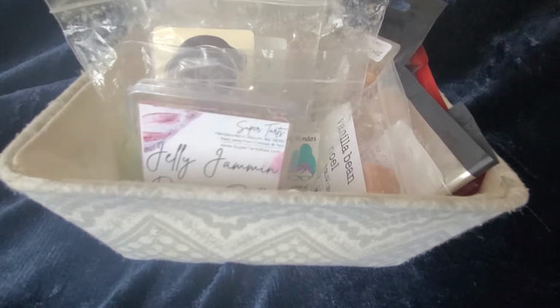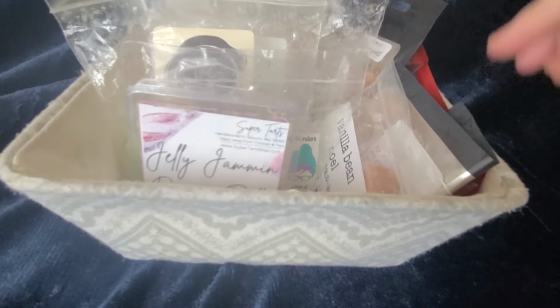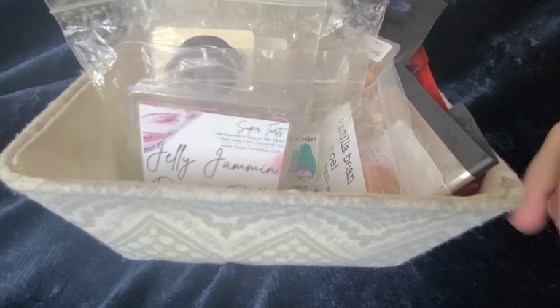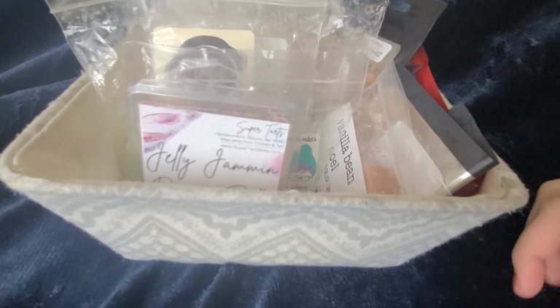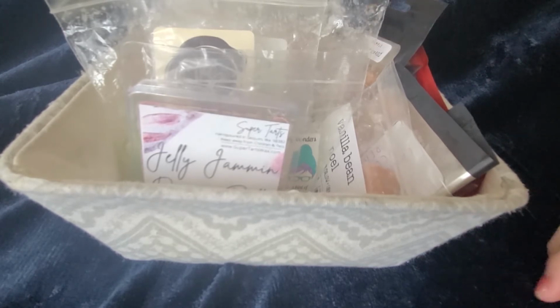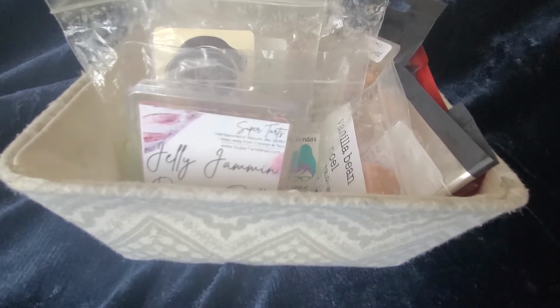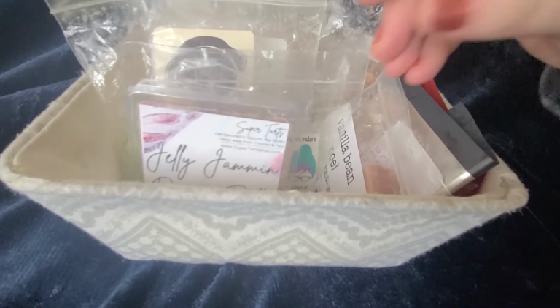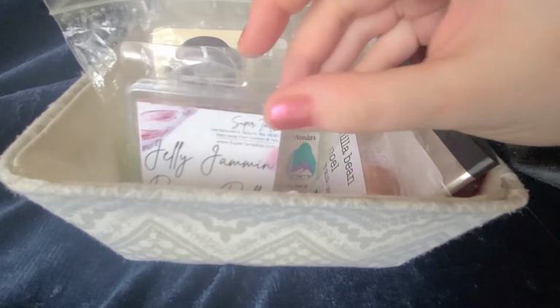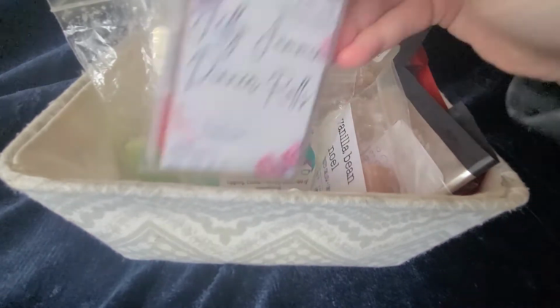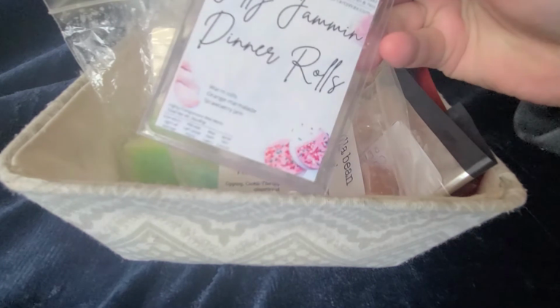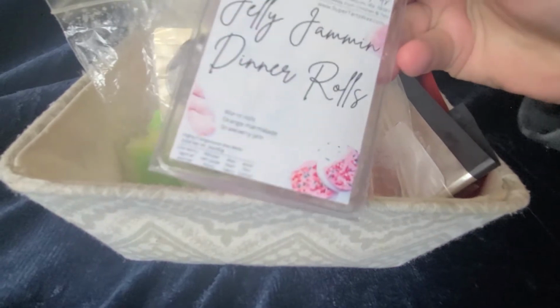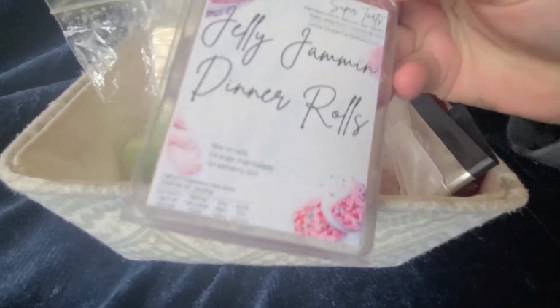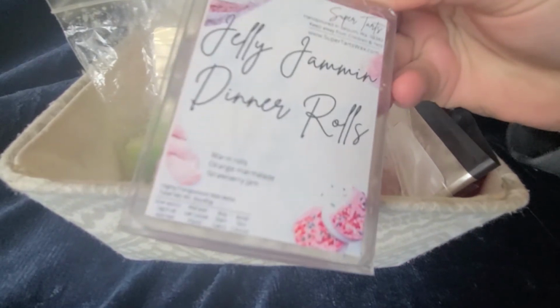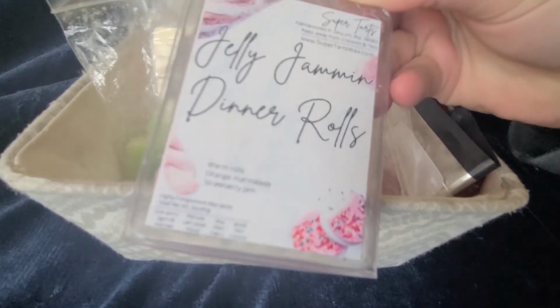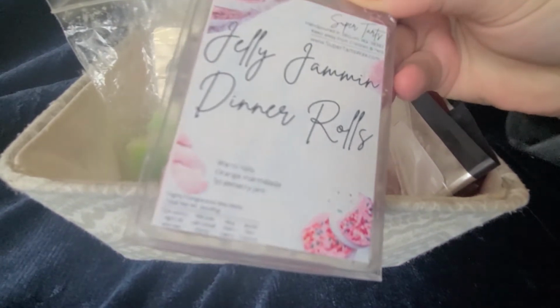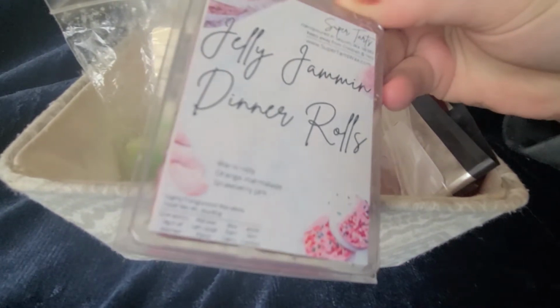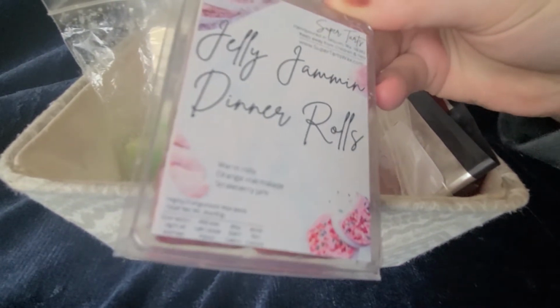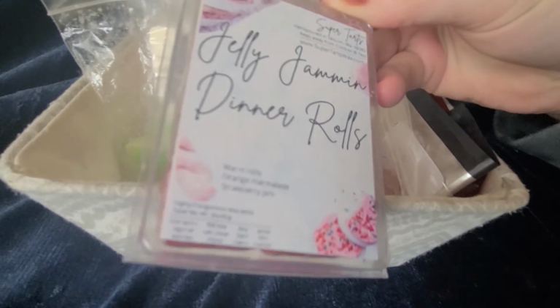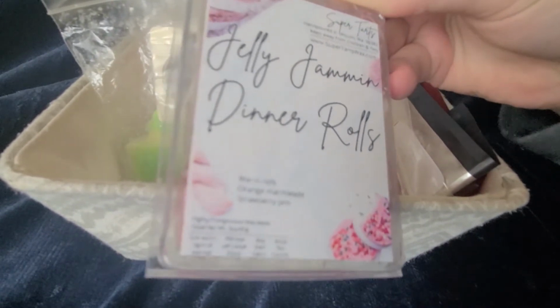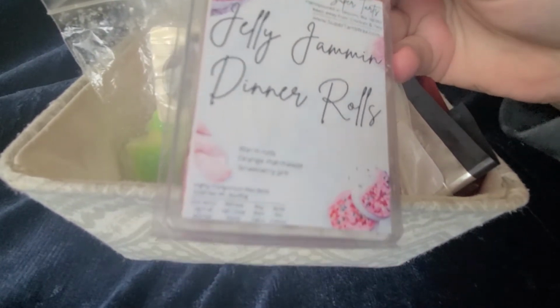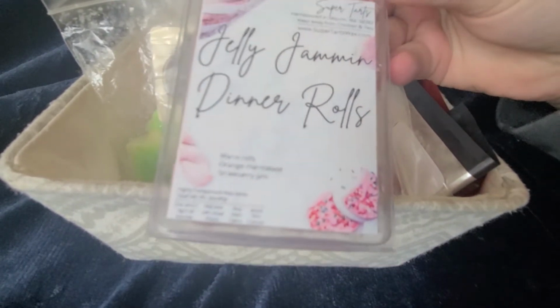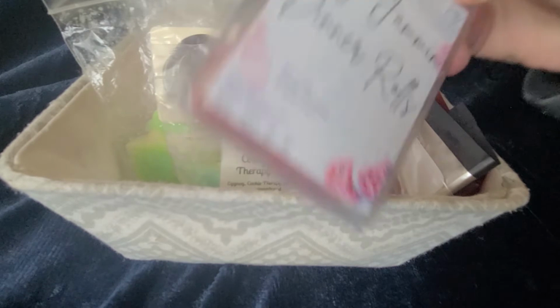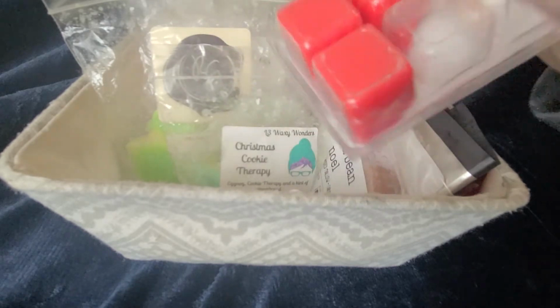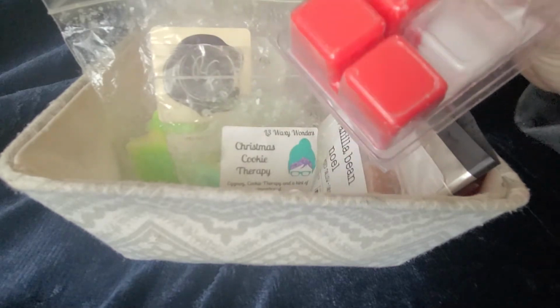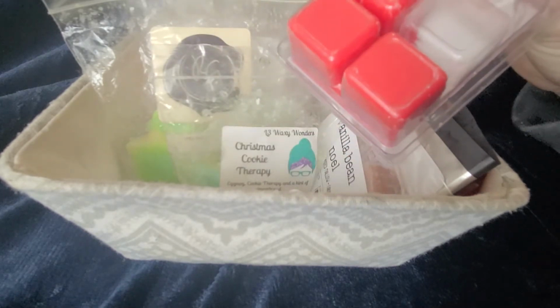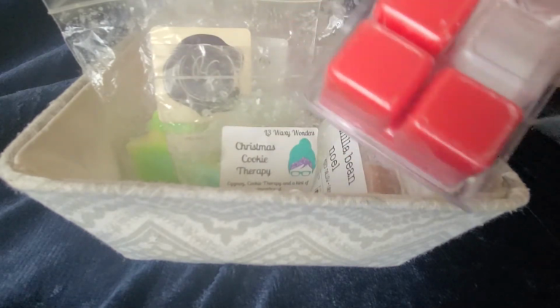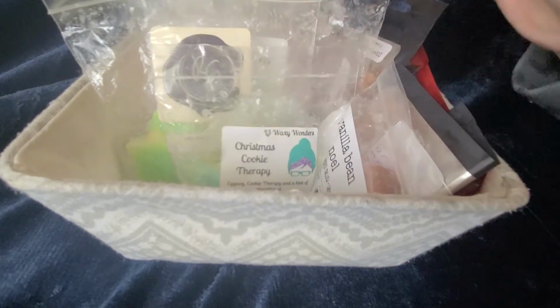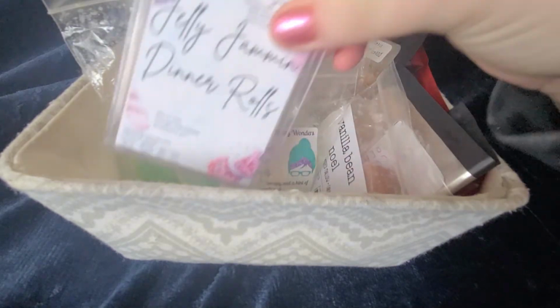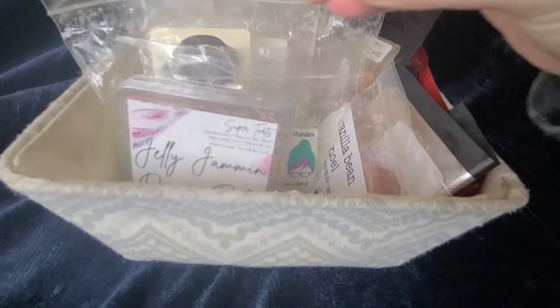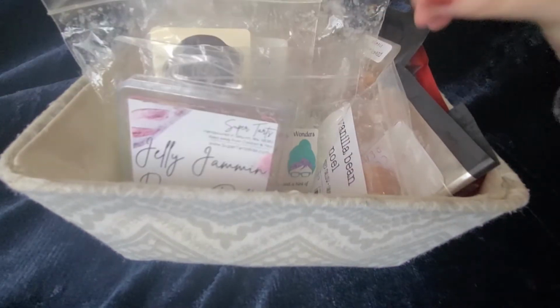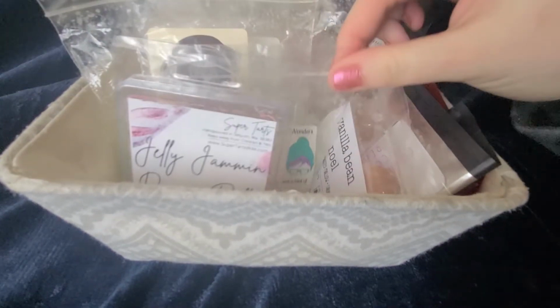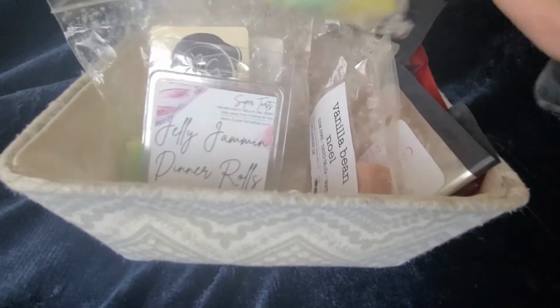I have a good amount of things in here that I would like to finish up. I have Jelly Jam in Dinner Rolls — this is warm rolls, orange marmalade, and strawberry jam, and it is pretty good. I have three cubes left there.